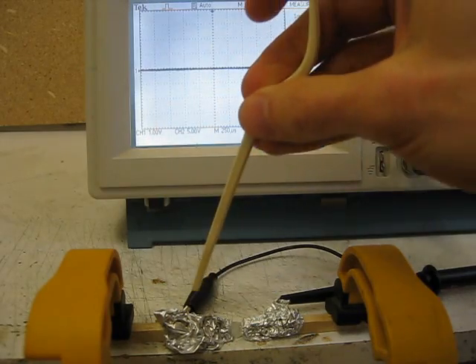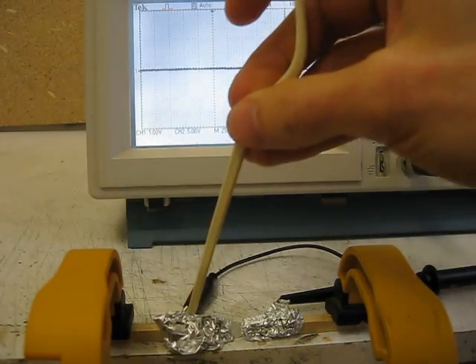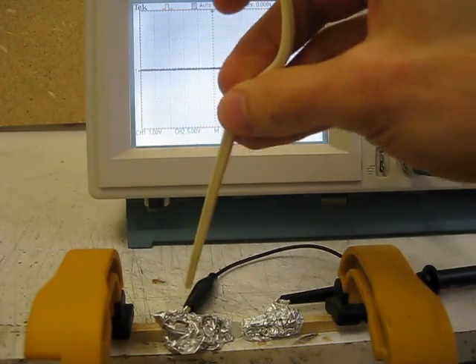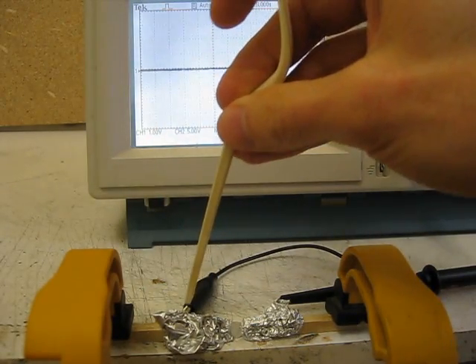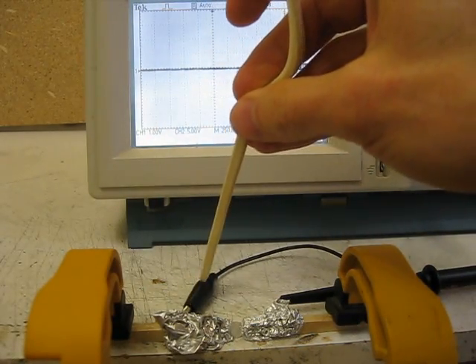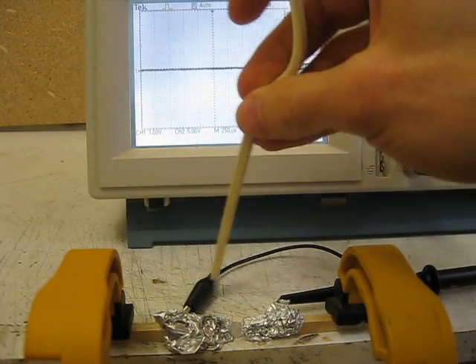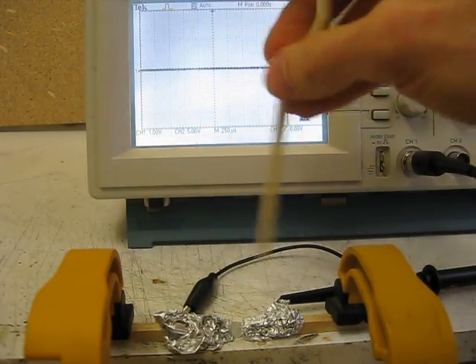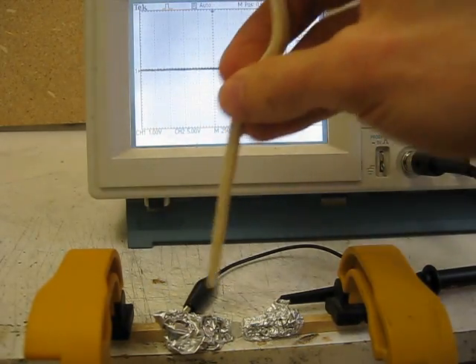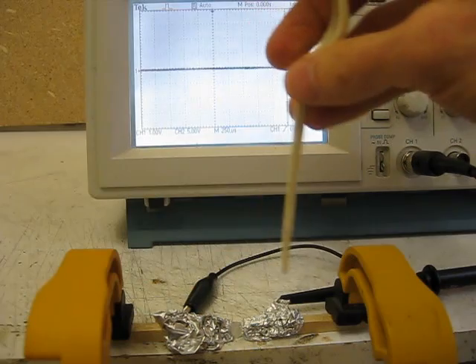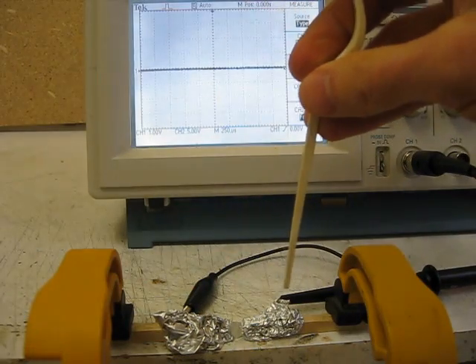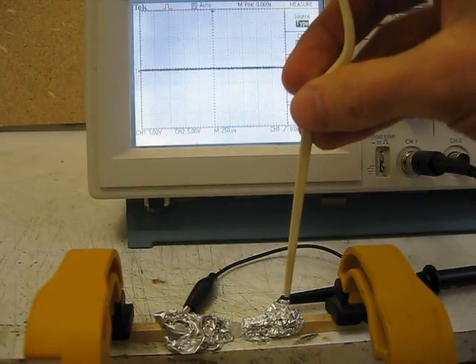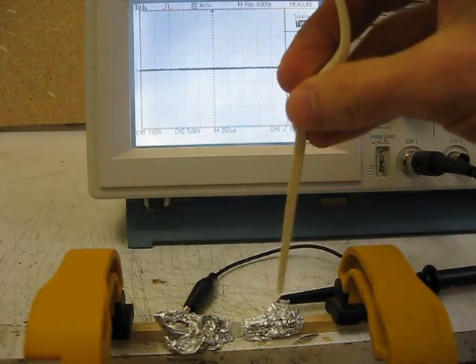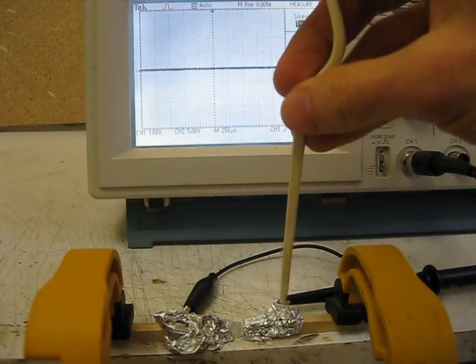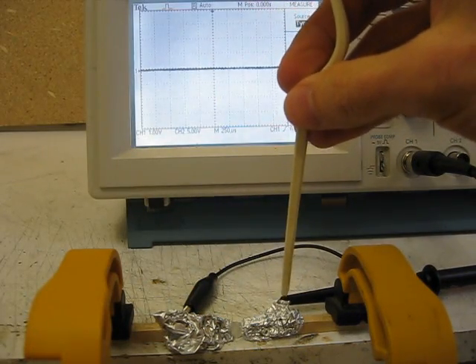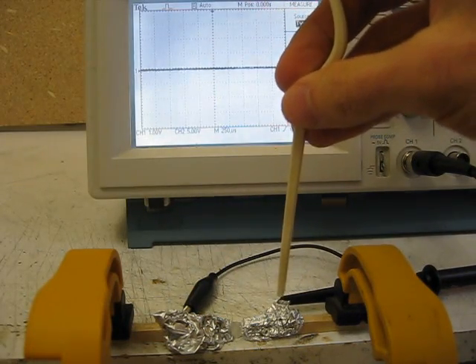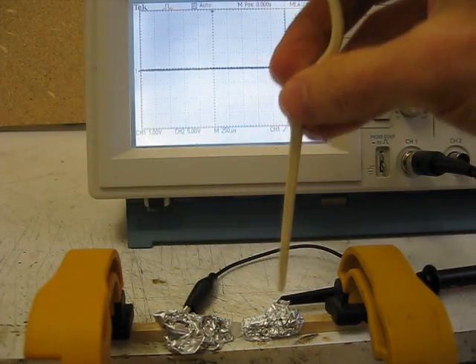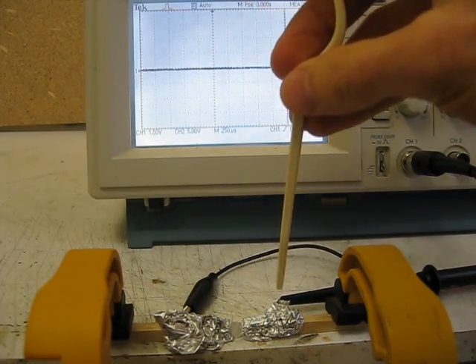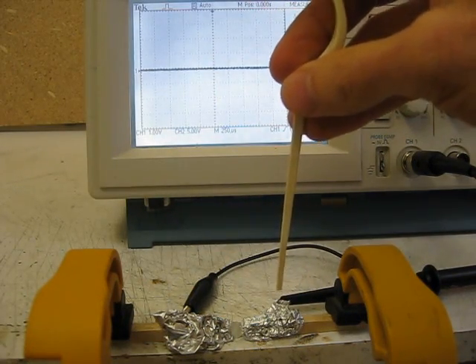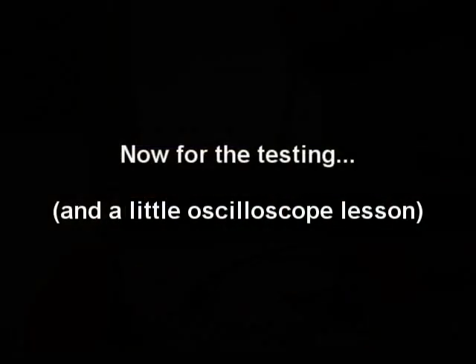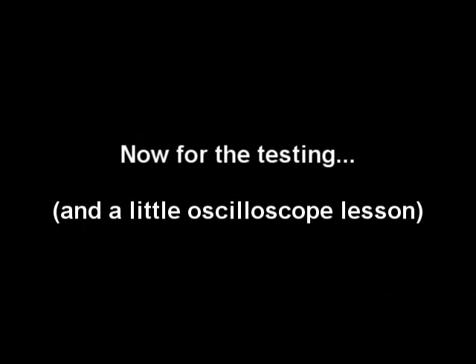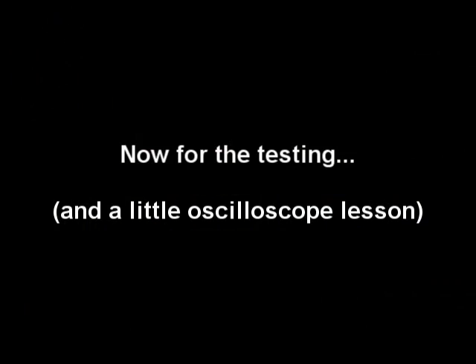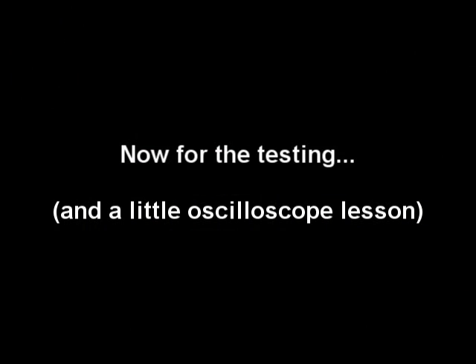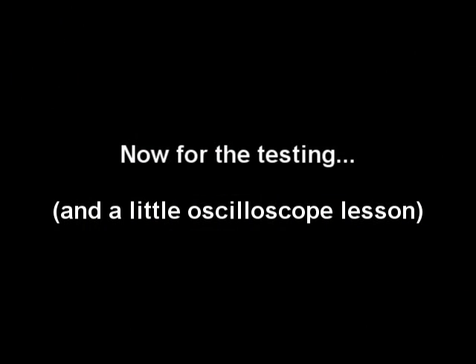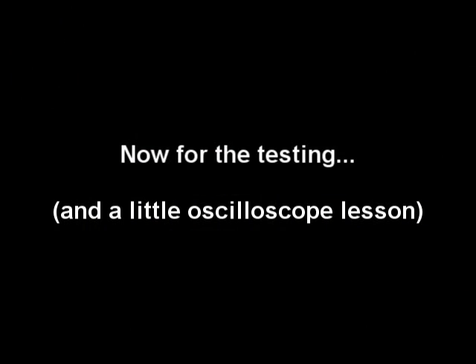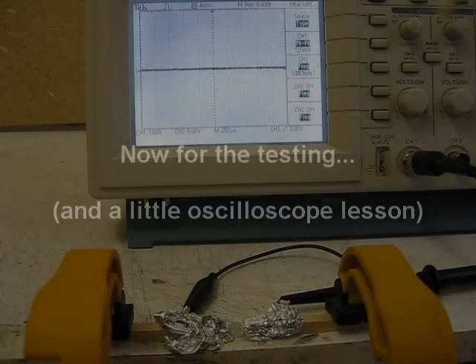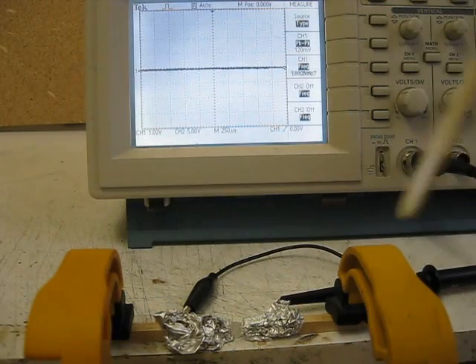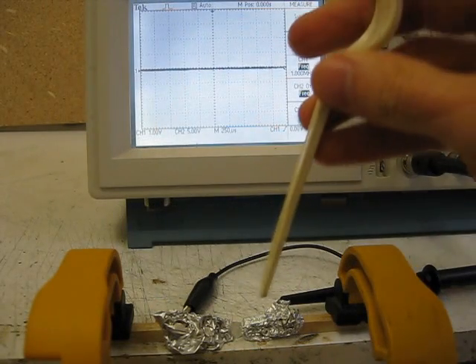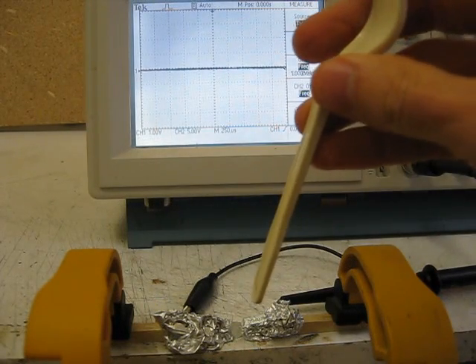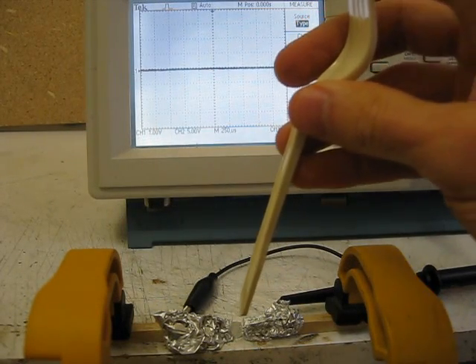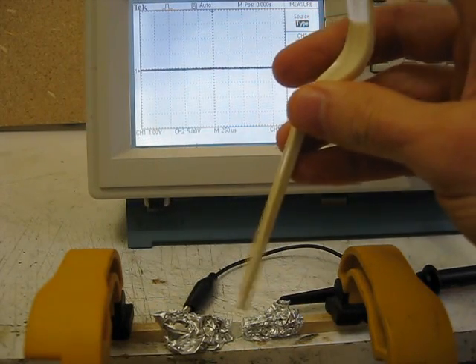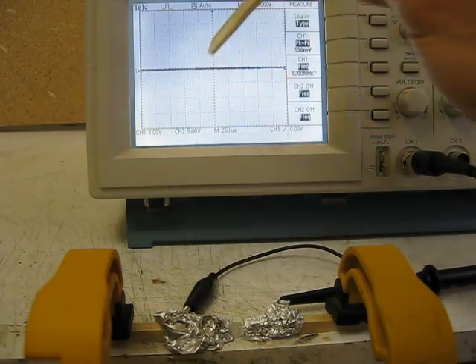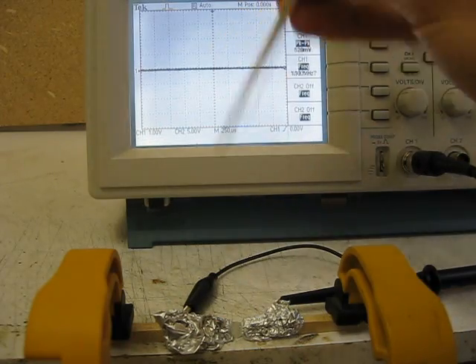Attached to this piece of aluminum foil is the ground clip from the scope probe, and attached to this piece of aluminum foil is the other clip from the scope probe. So watch what happens when I hit the crystal now — watch on the scope.